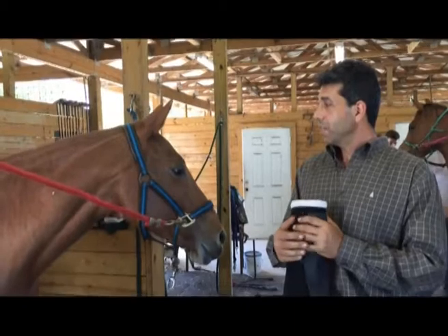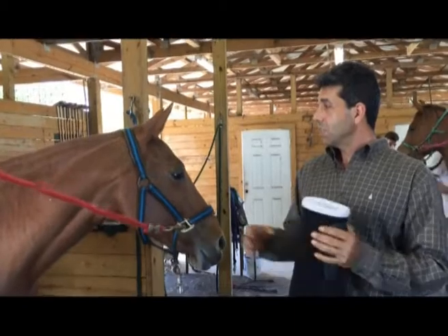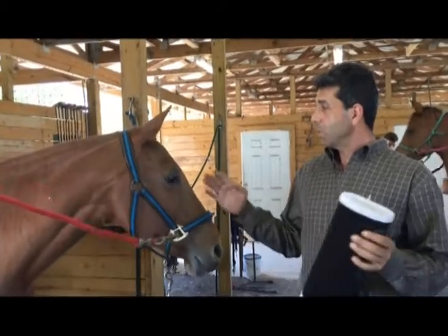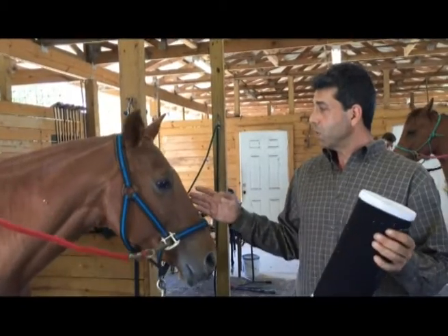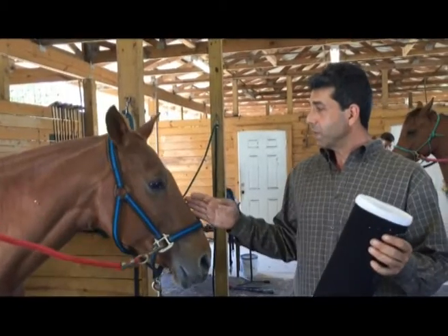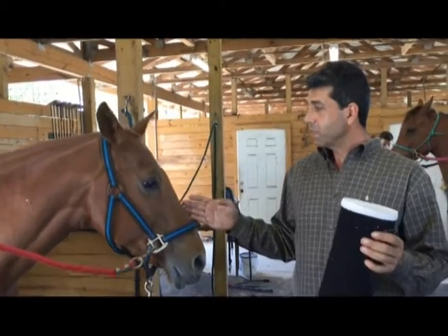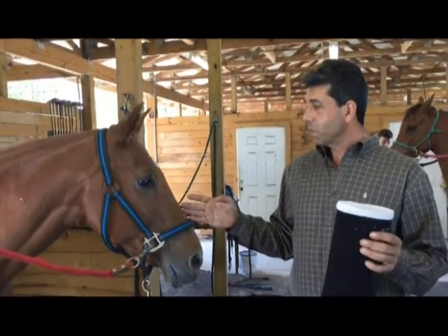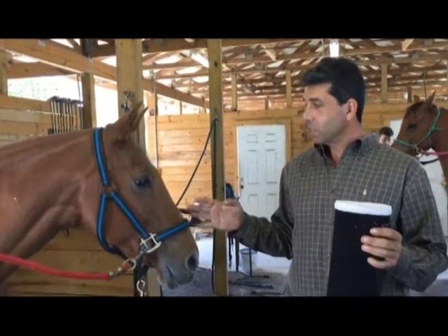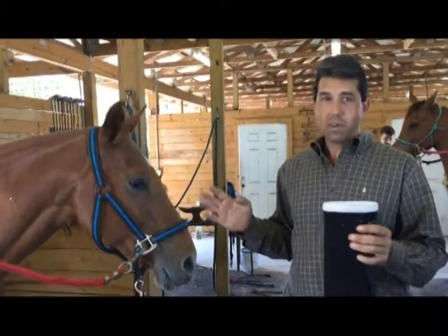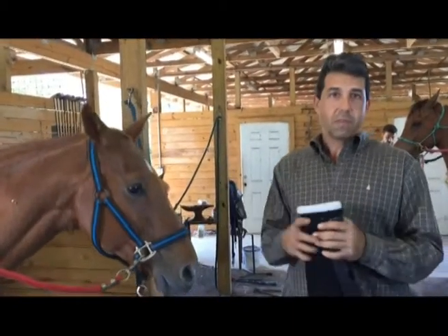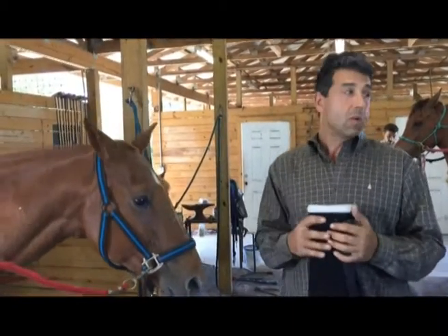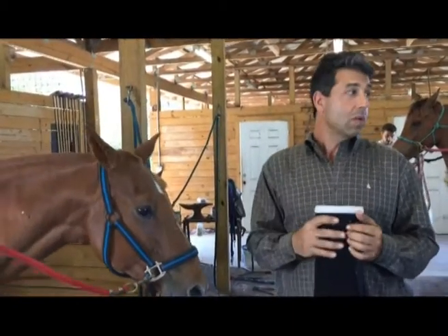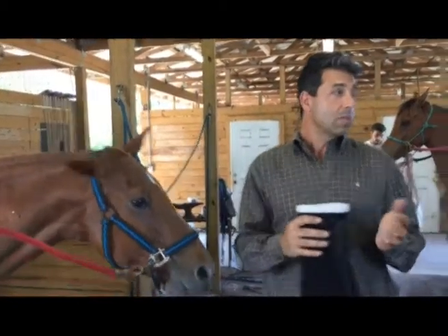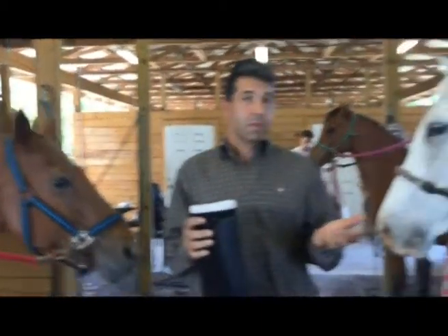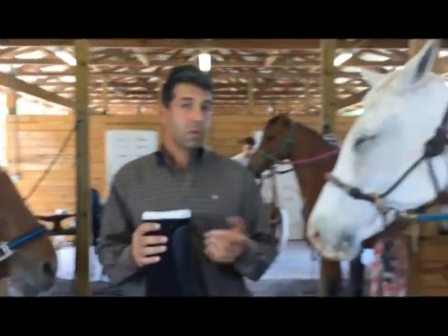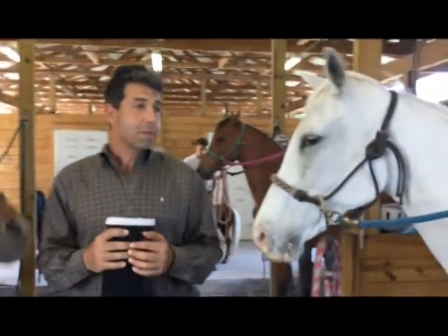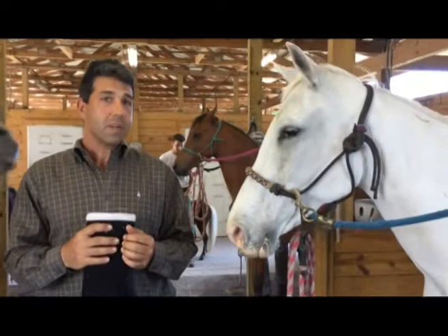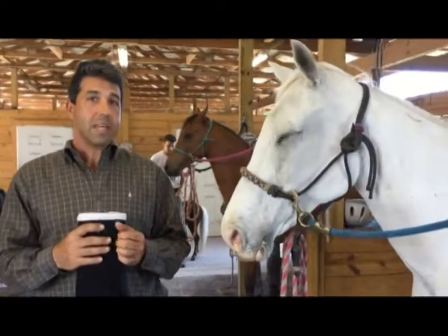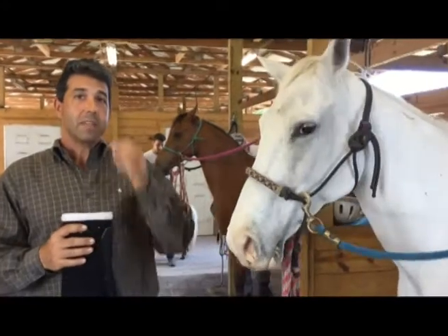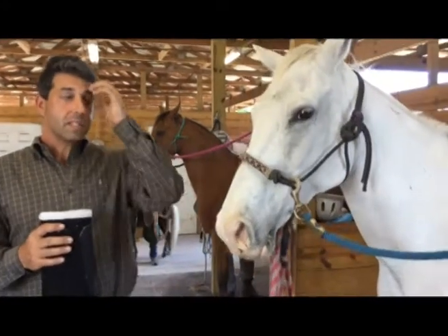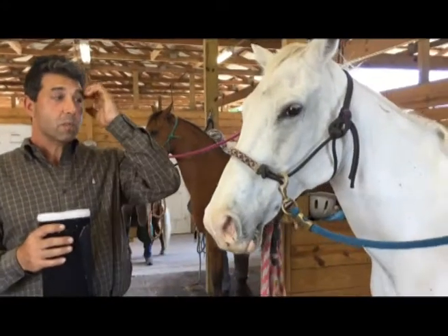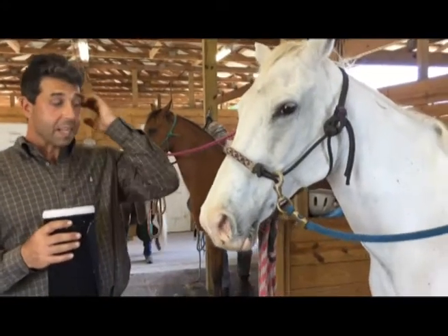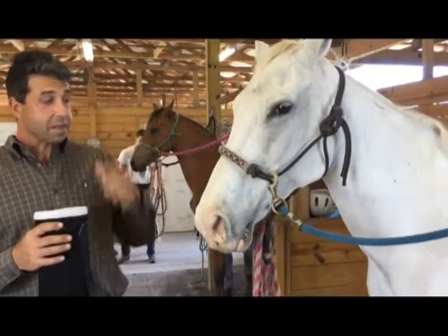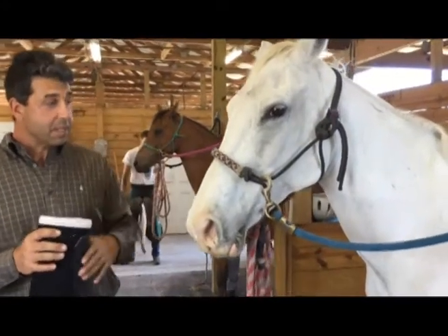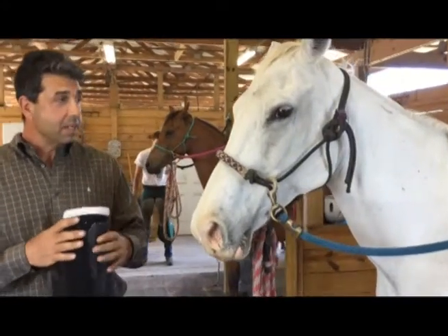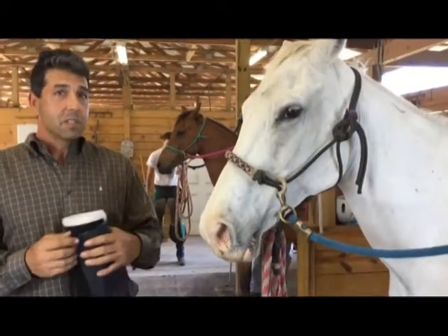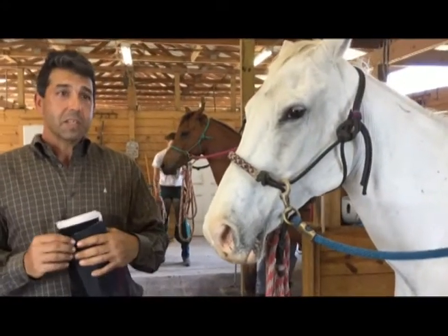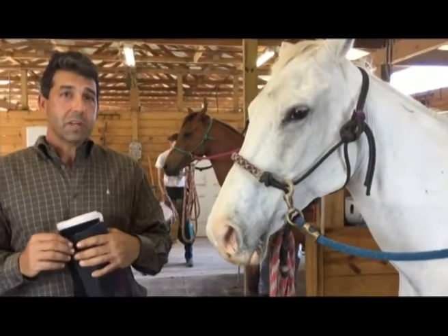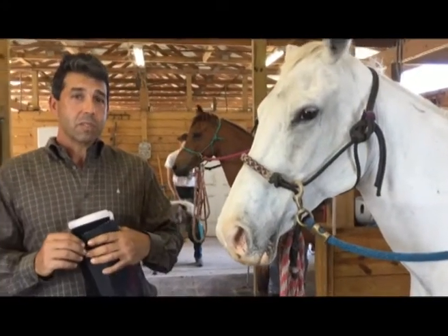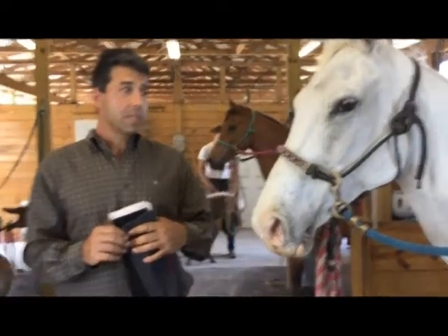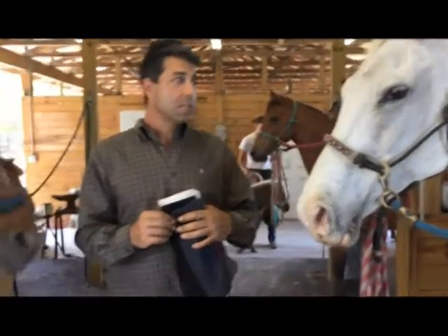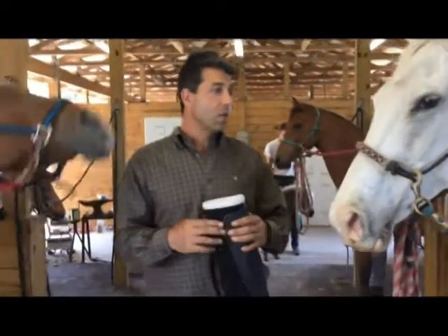These two polo ponies we rescued from different polo clubs and different polo people around town, and that's the sport I like to compete in, so I like to train horses towards that sport.